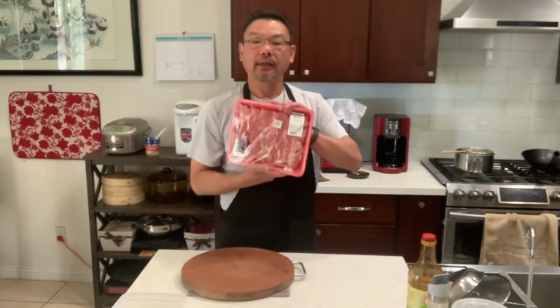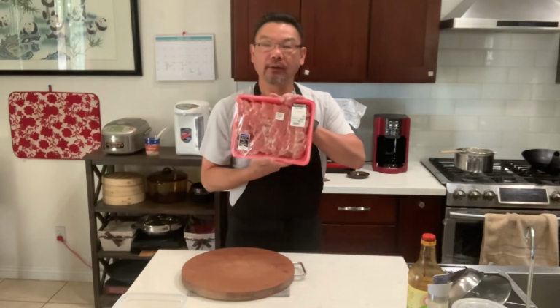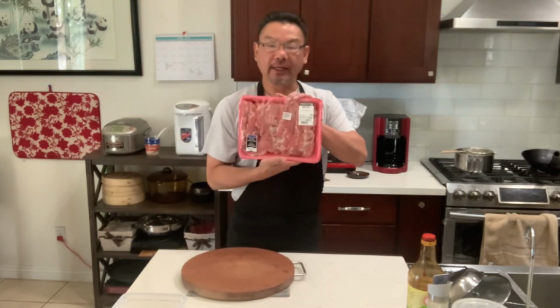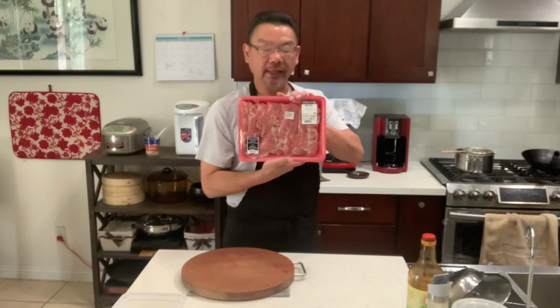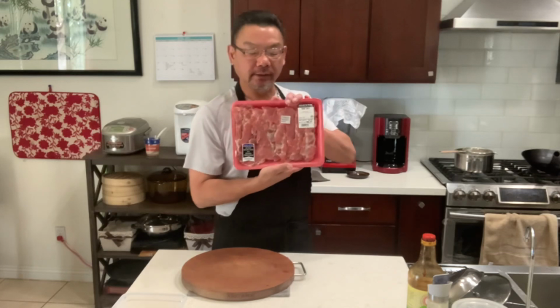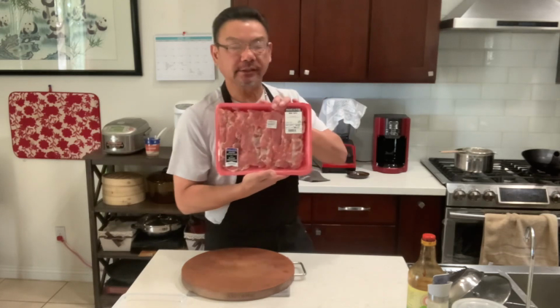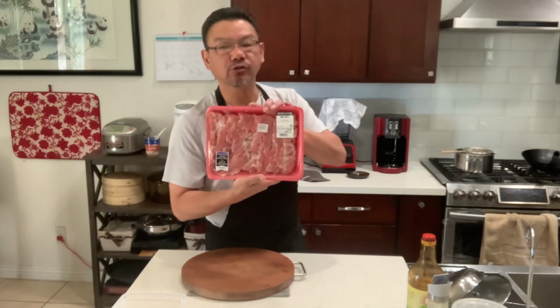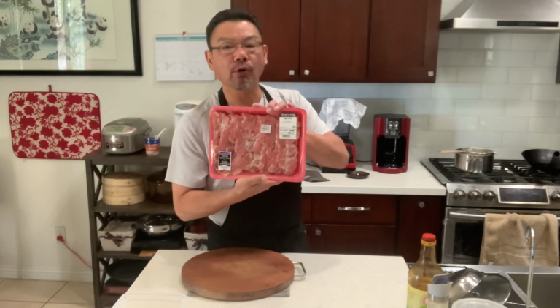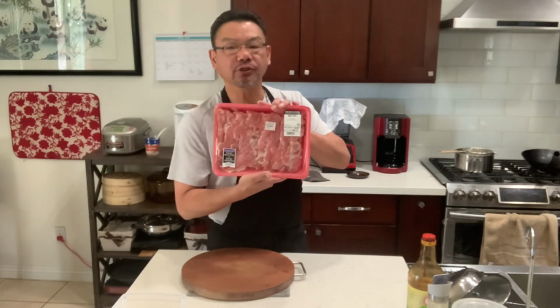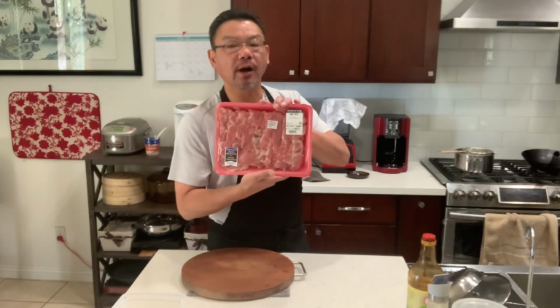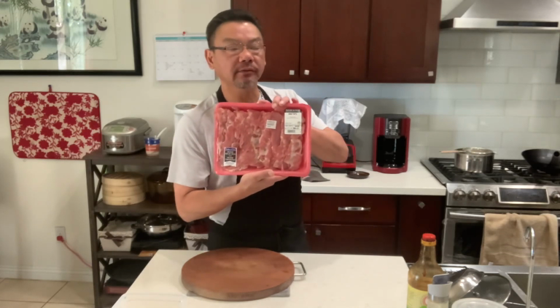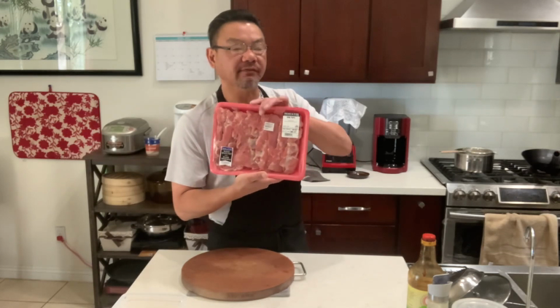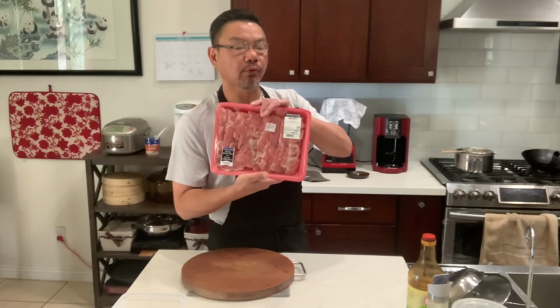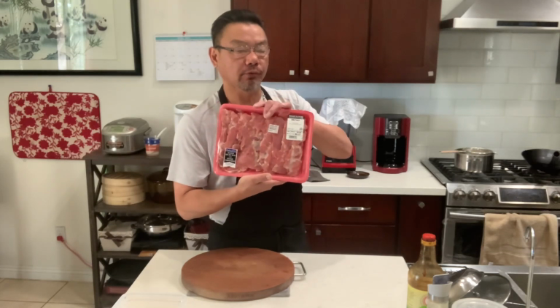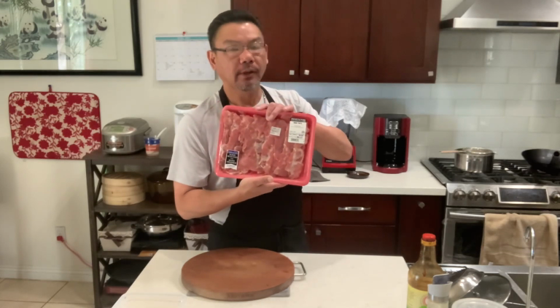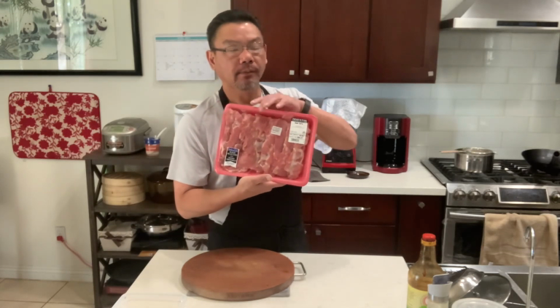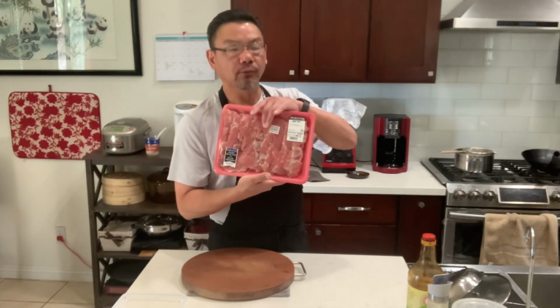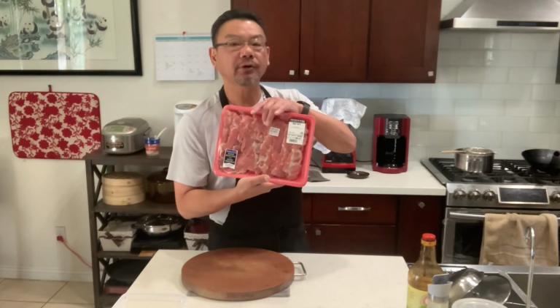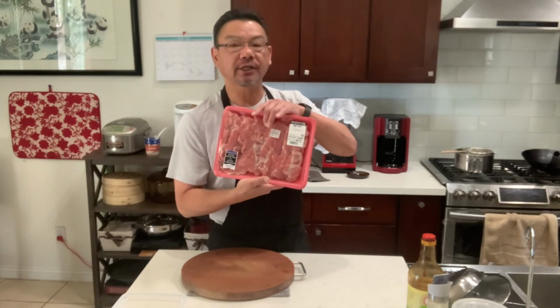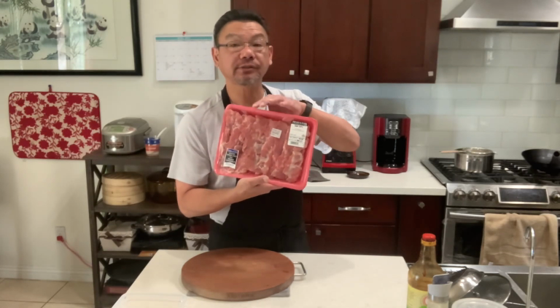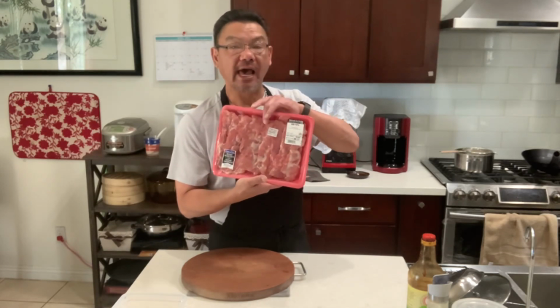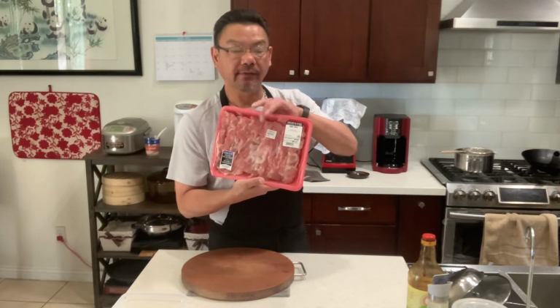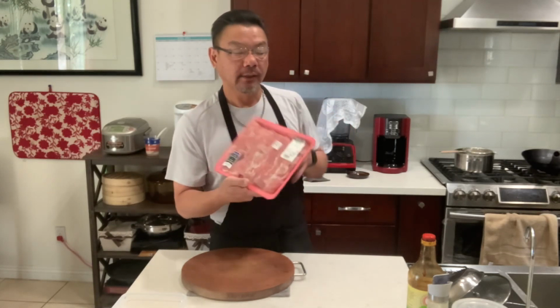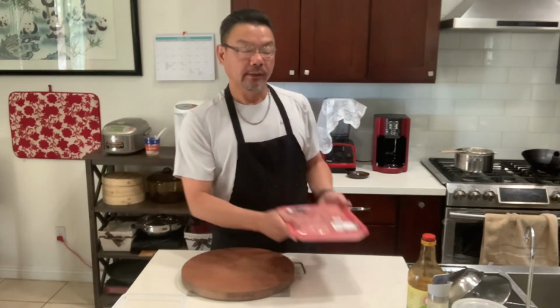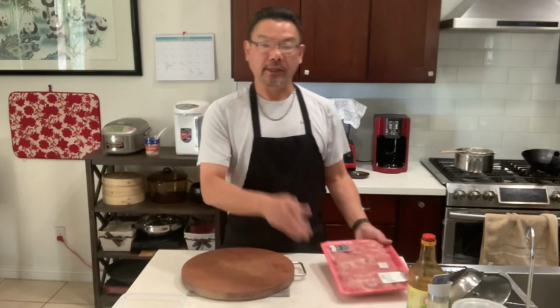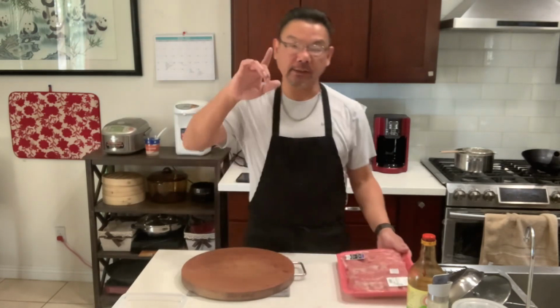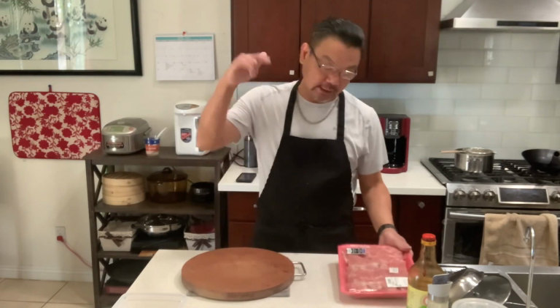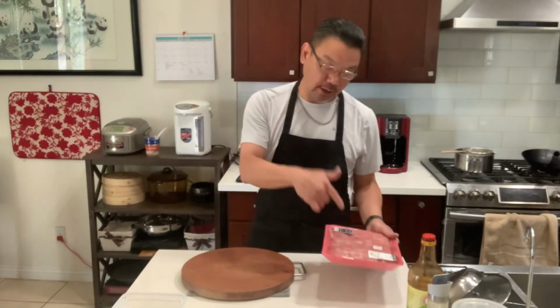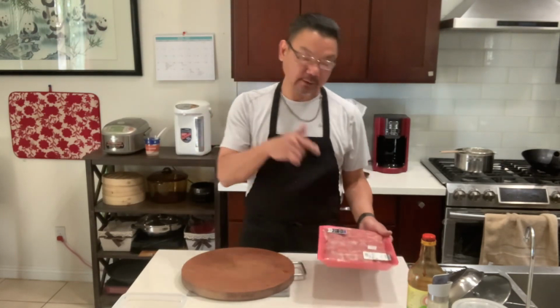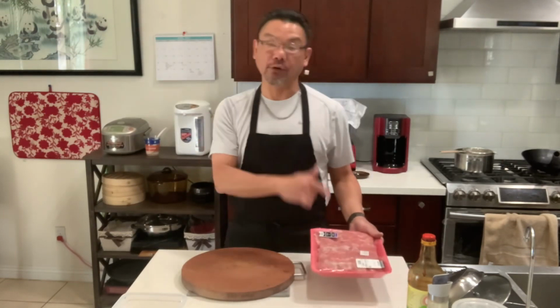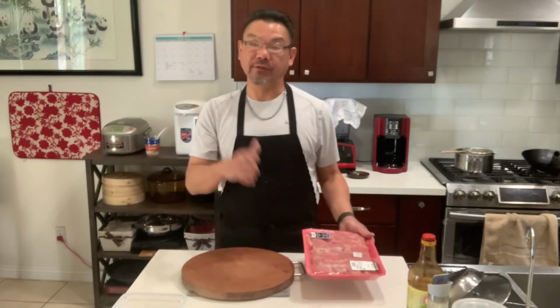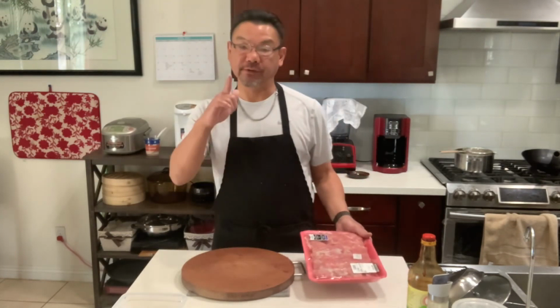What I got here is 2.2 pounds of pork rib, but we're only going to use half. So let's marinate the pork ribs first.